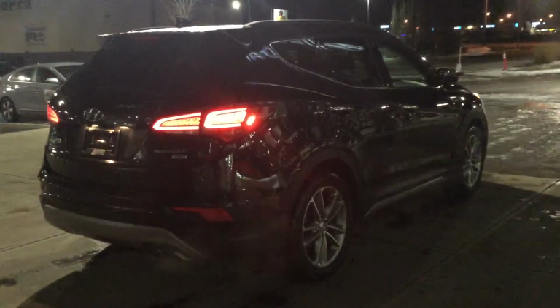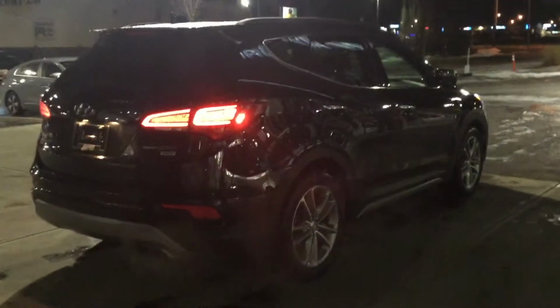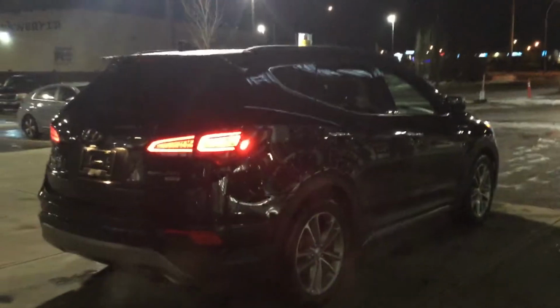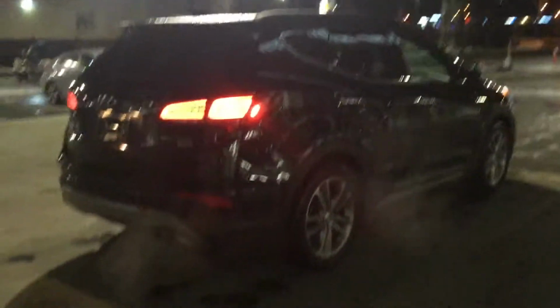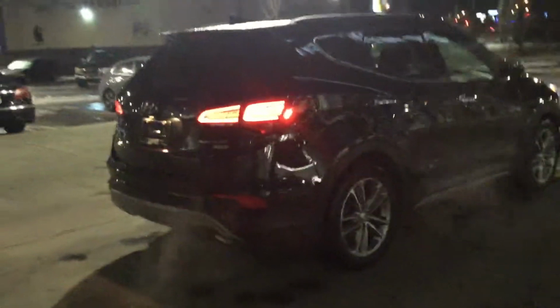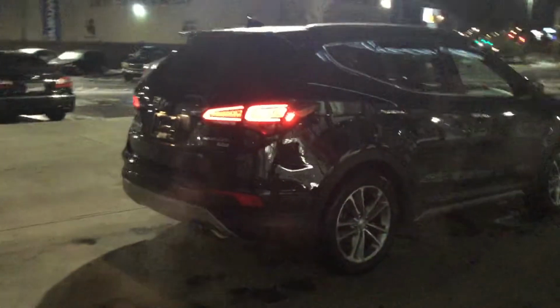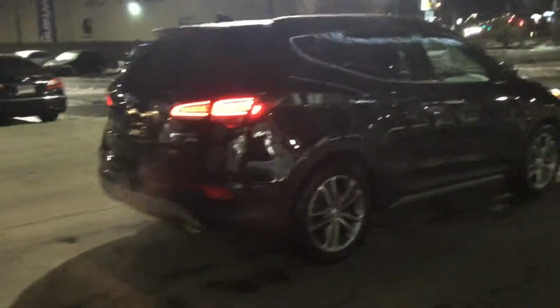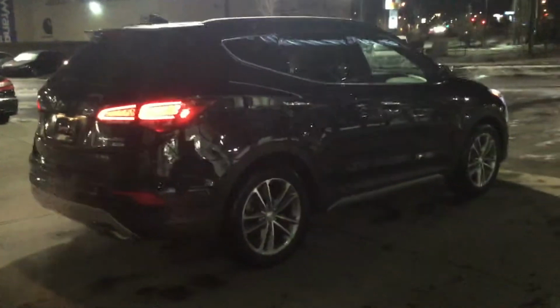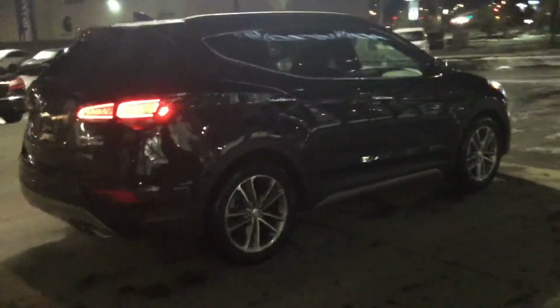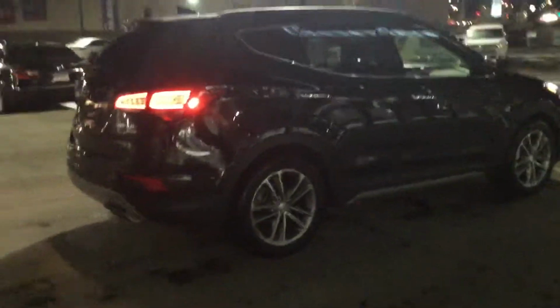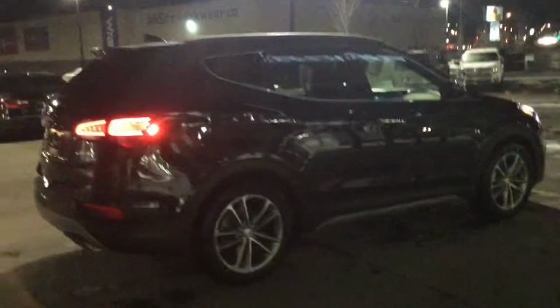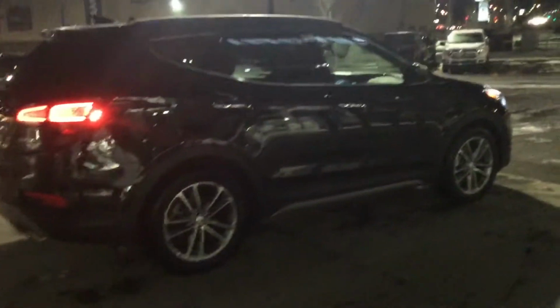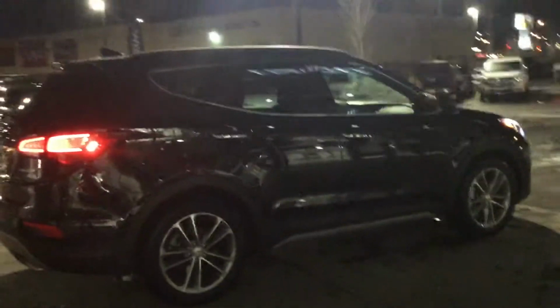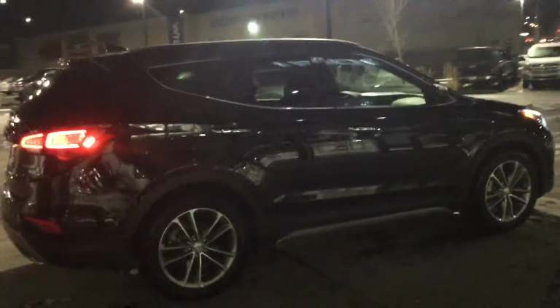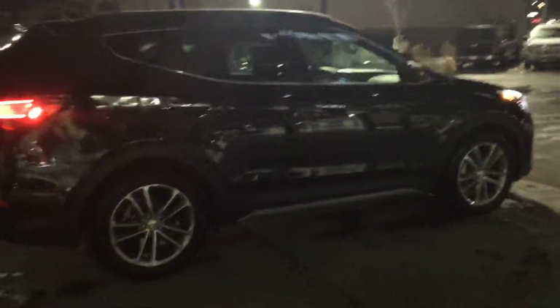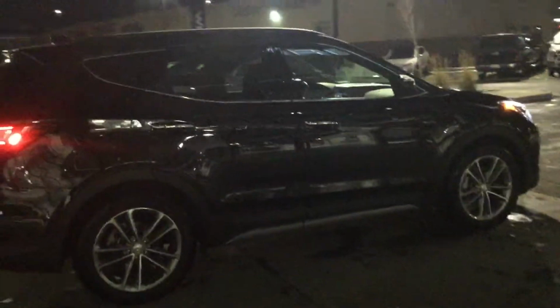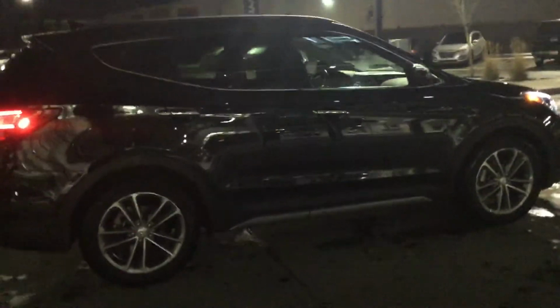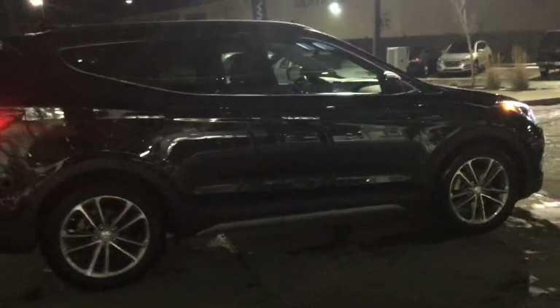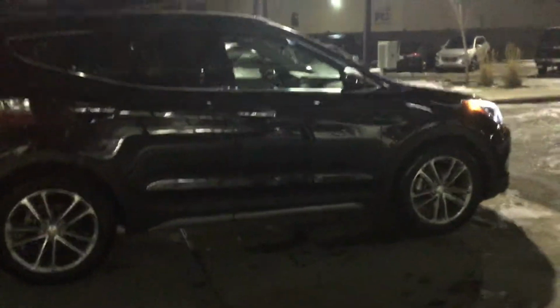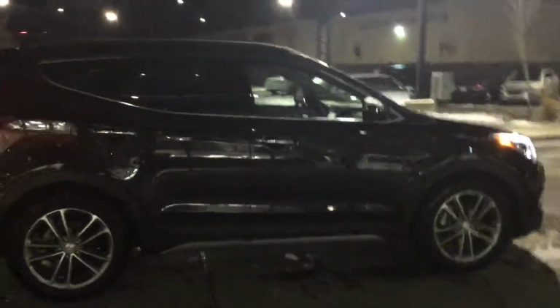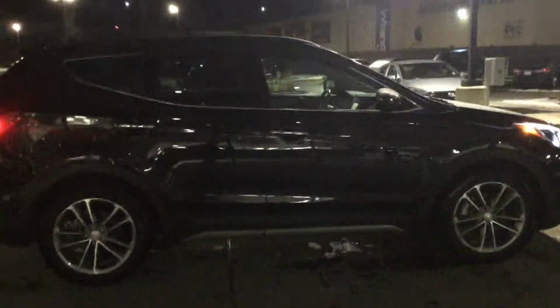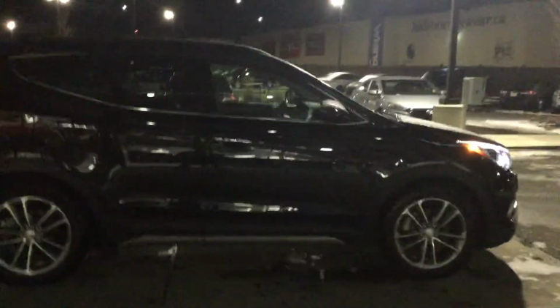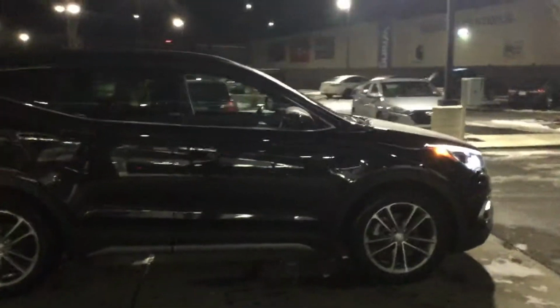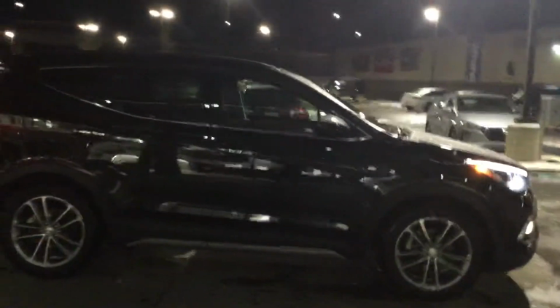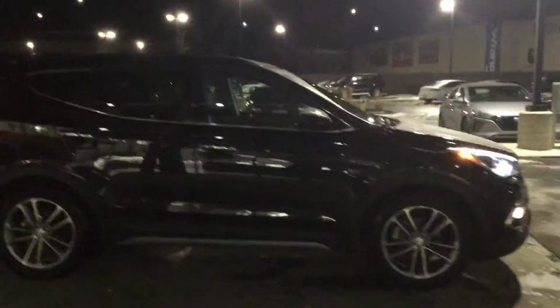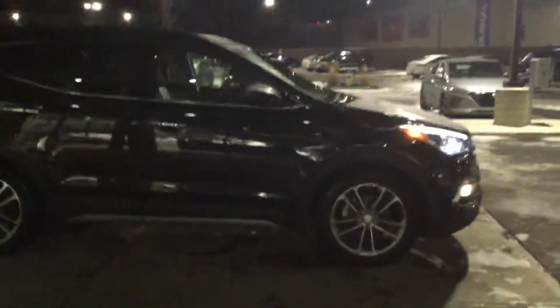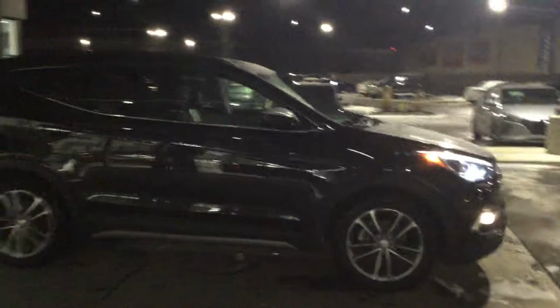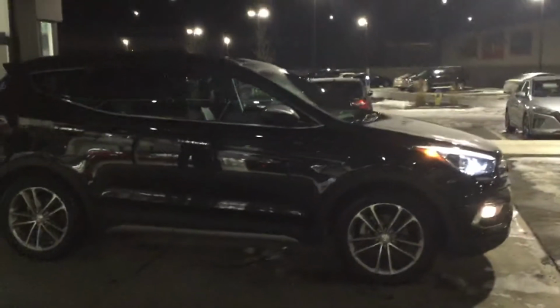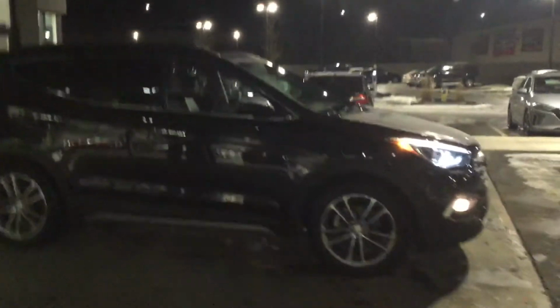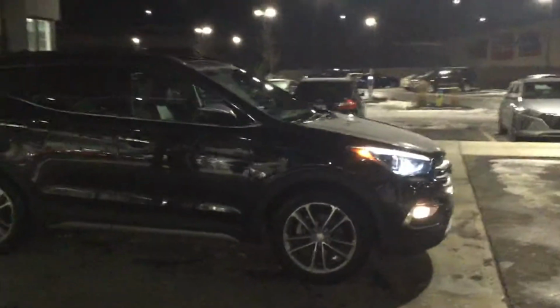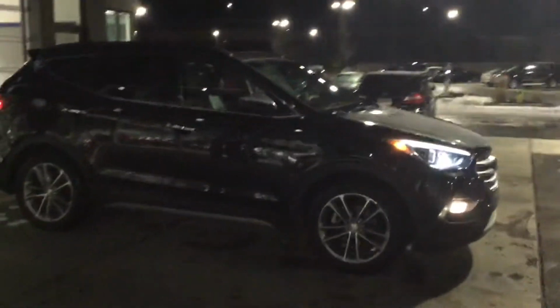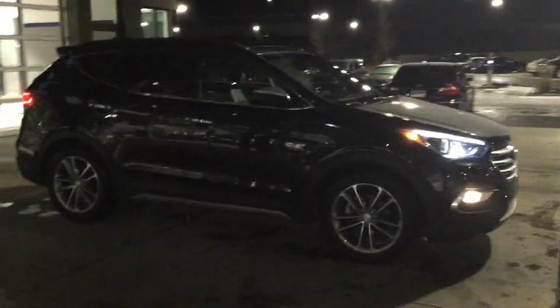If you have any more questions about this fantastic vehicle, feel free to give us a shout at 780-371-3700. Again, my name is Braden. Thank you for inquiring about this awesome vehicle, Patrick, and hopefully we'll see you down for a test drive real soon.